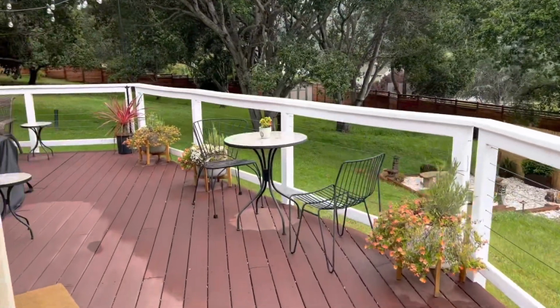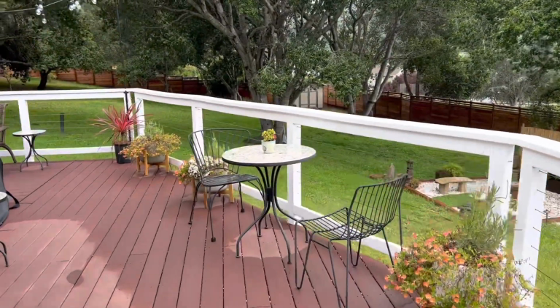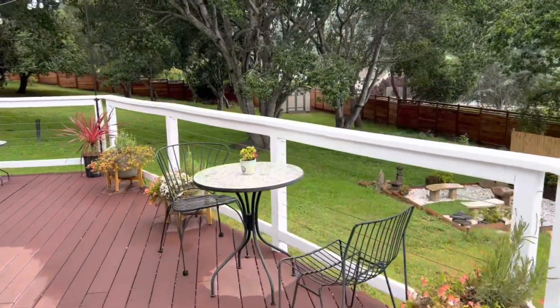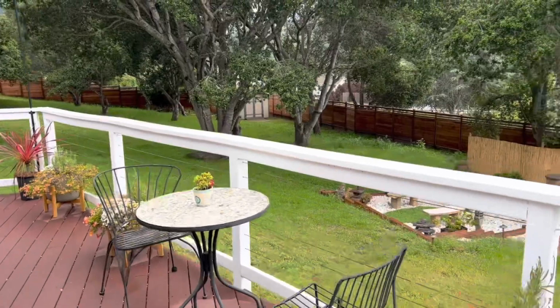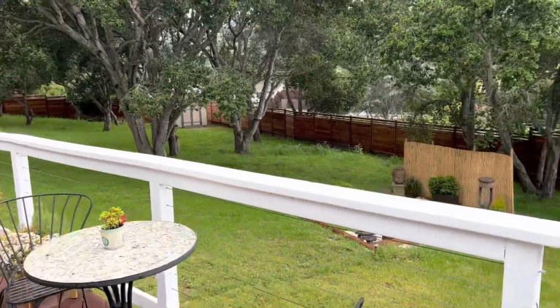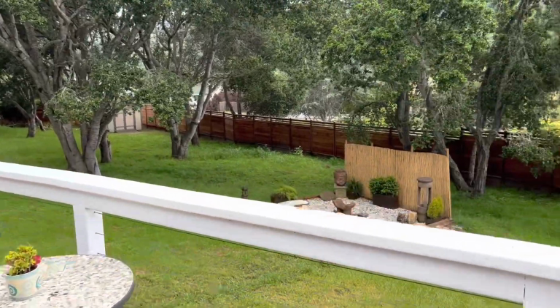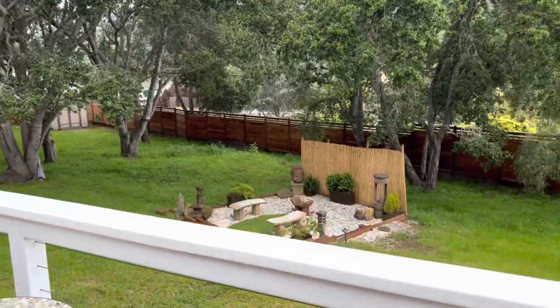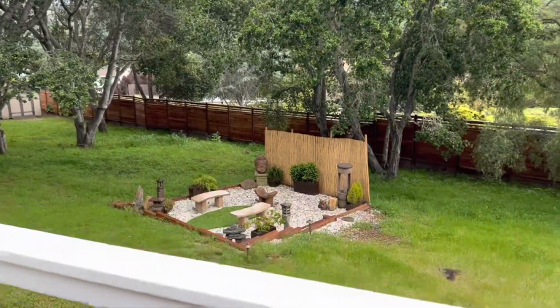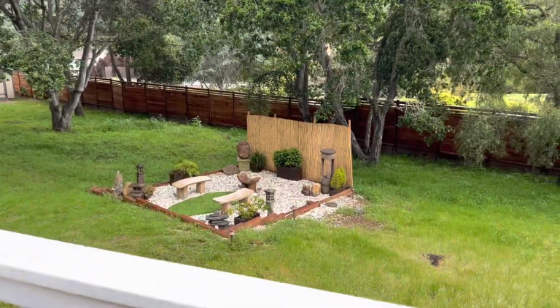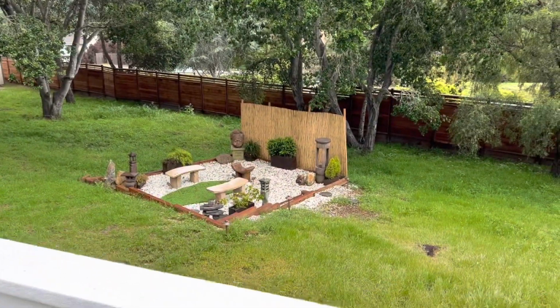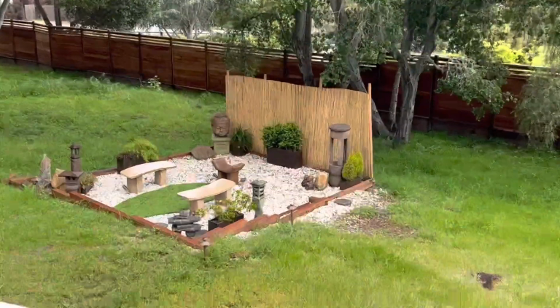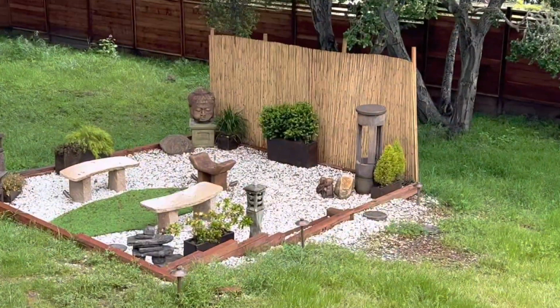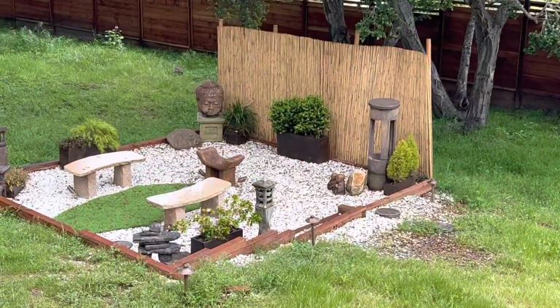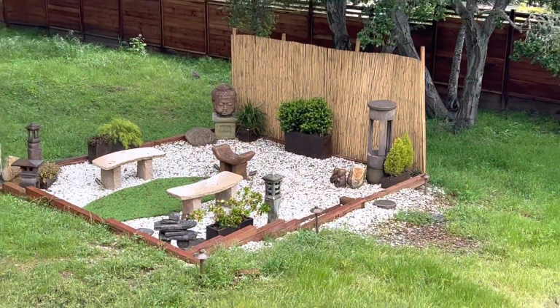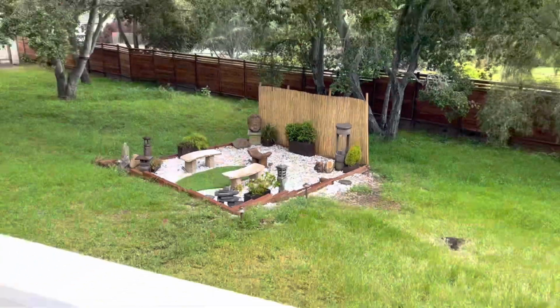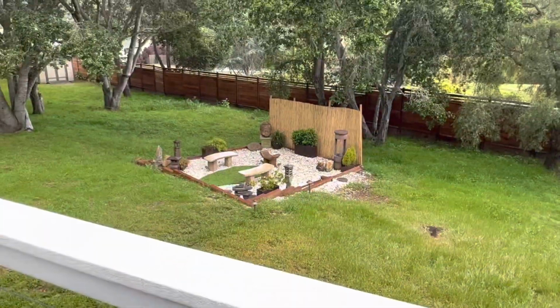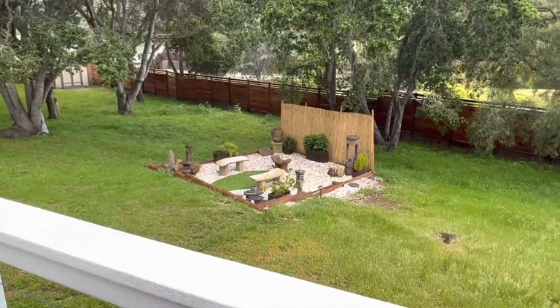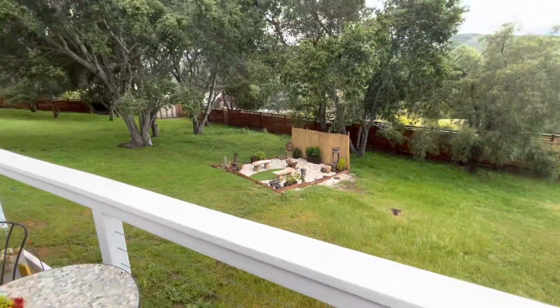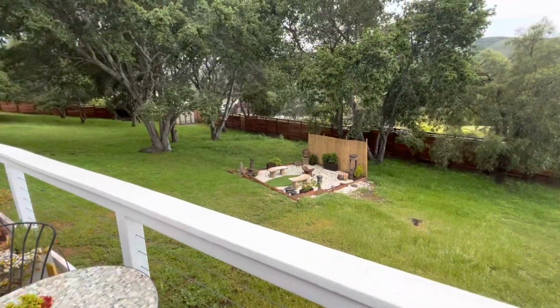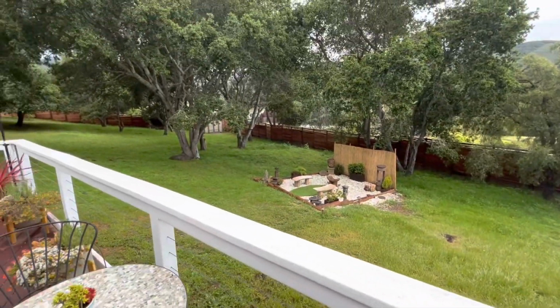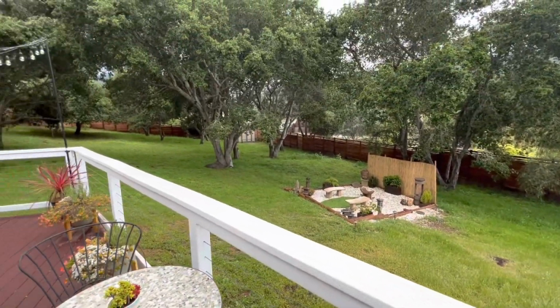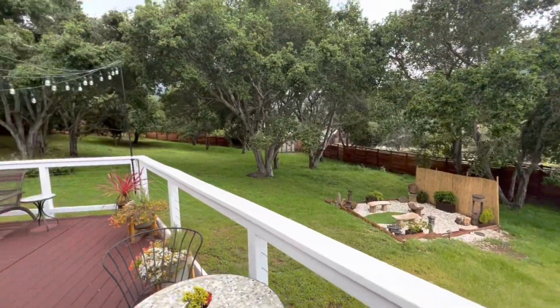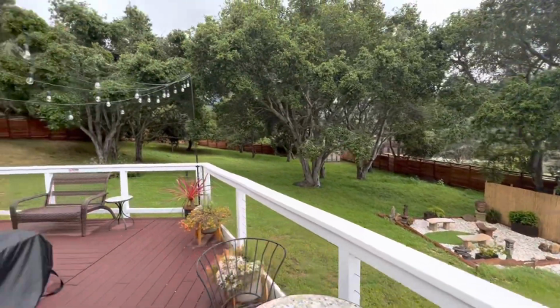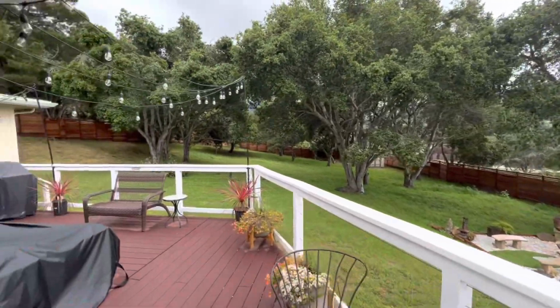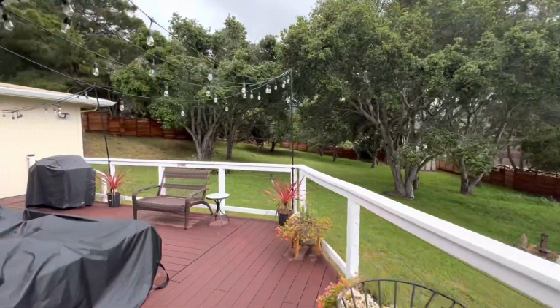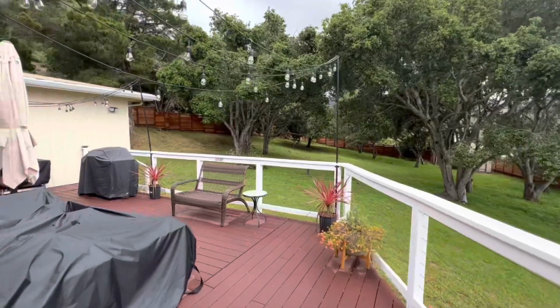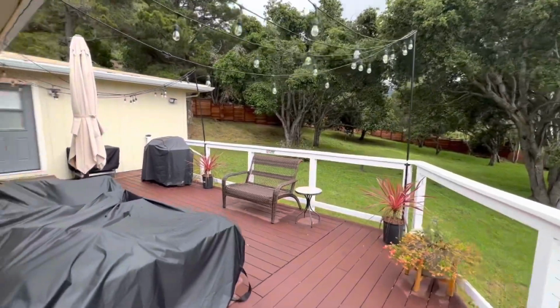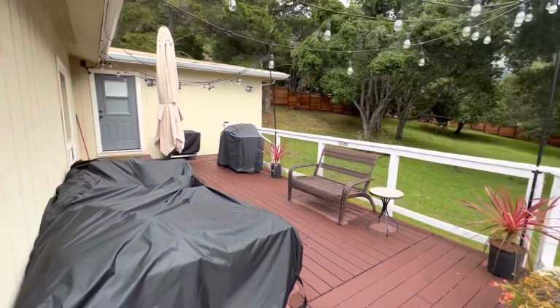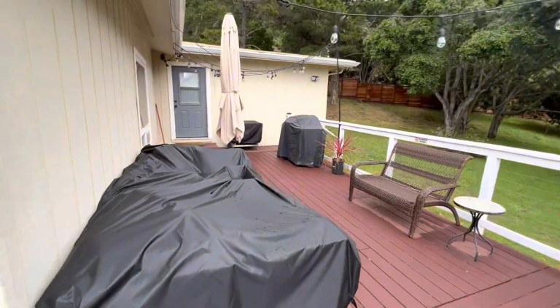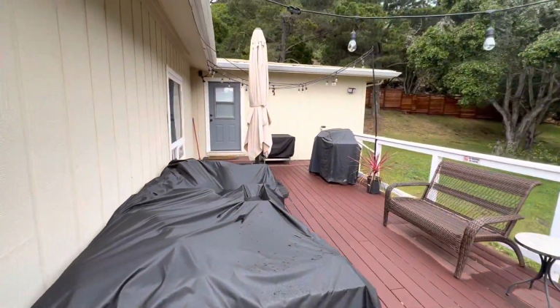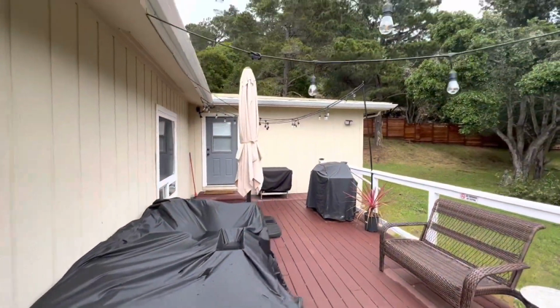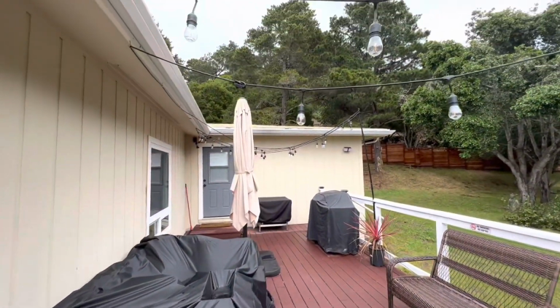Nice piece of property. Look at that little section down there. This little Buddha temple. It's your outdoor furniture out here. There's your barbecue.